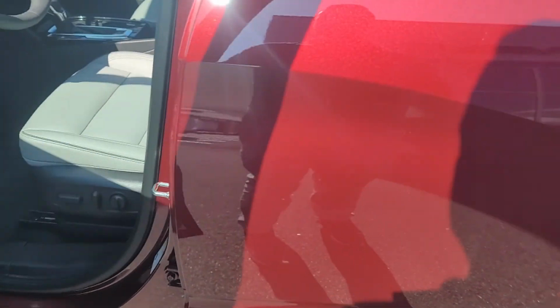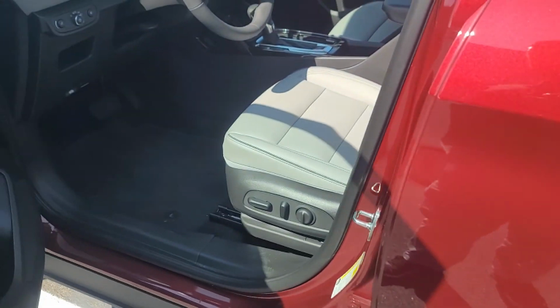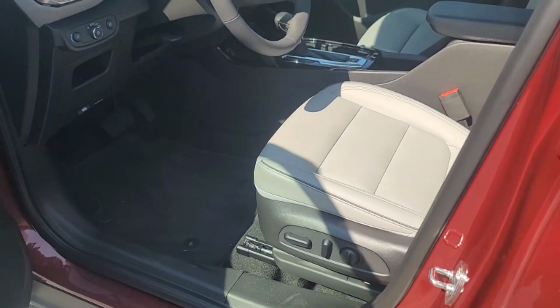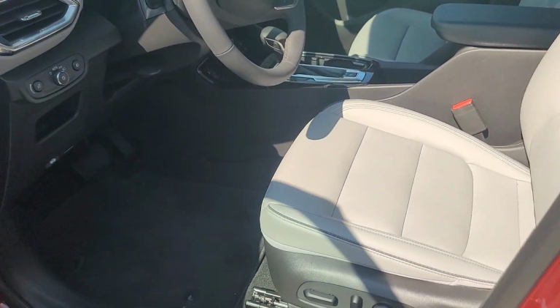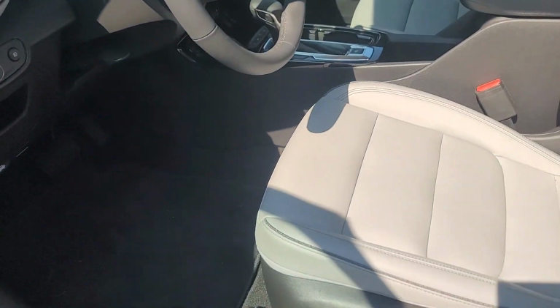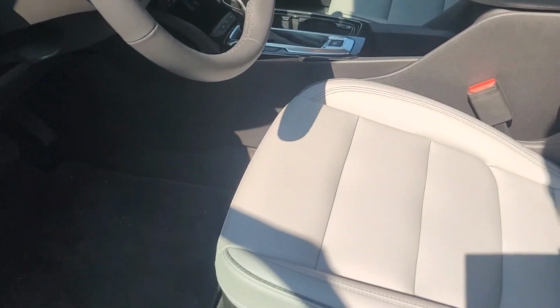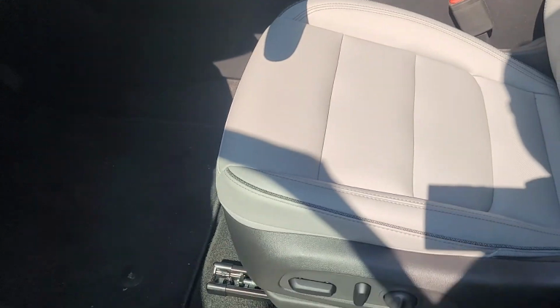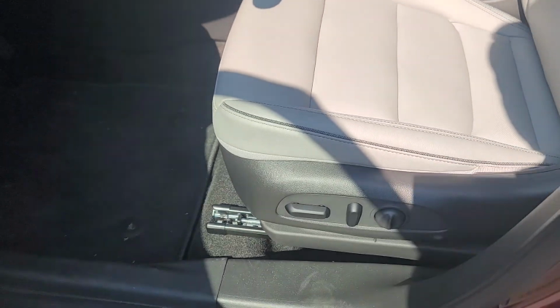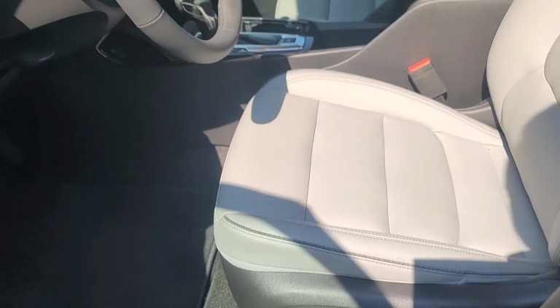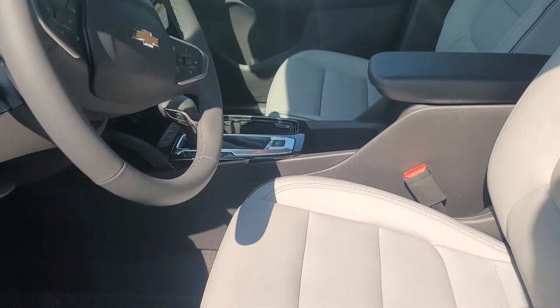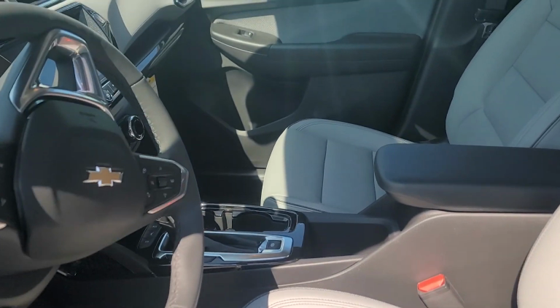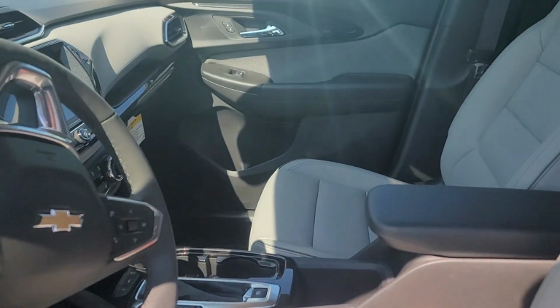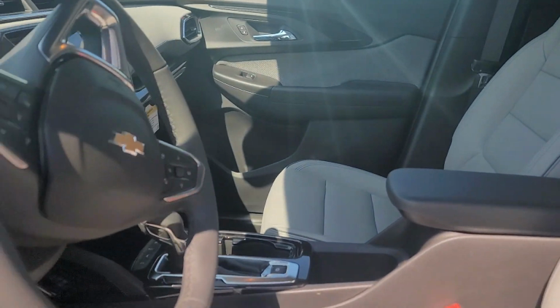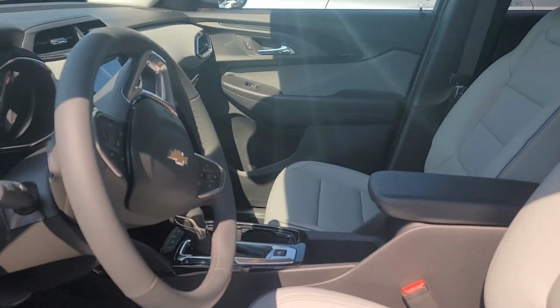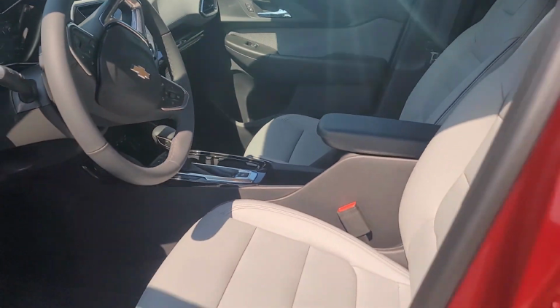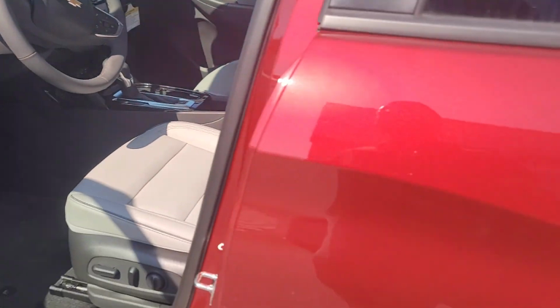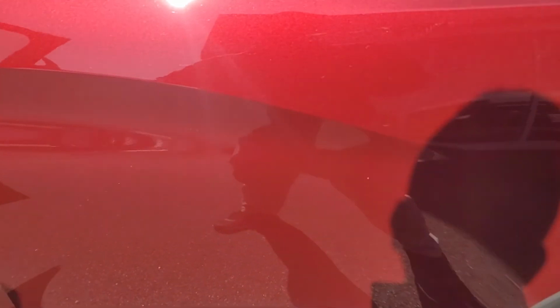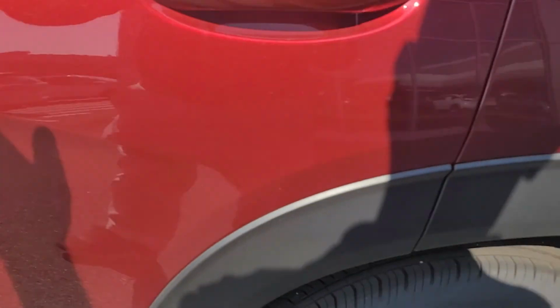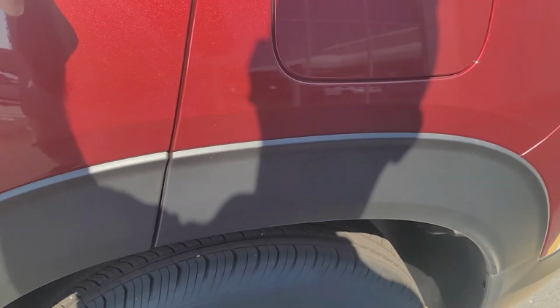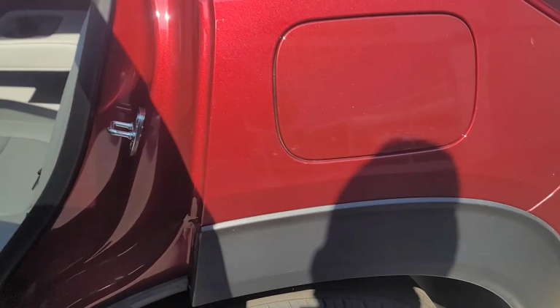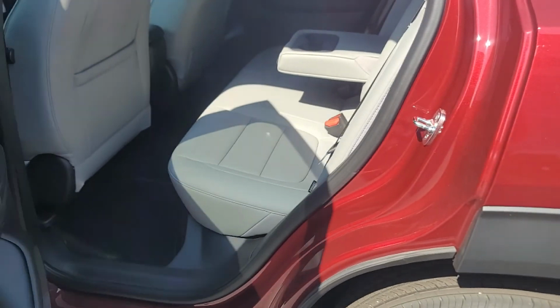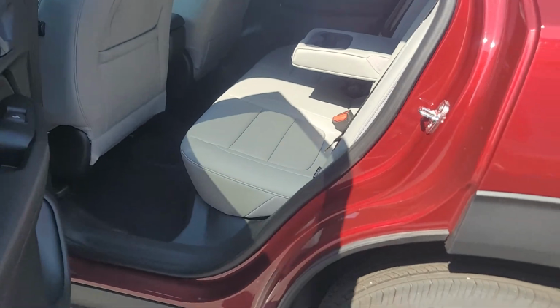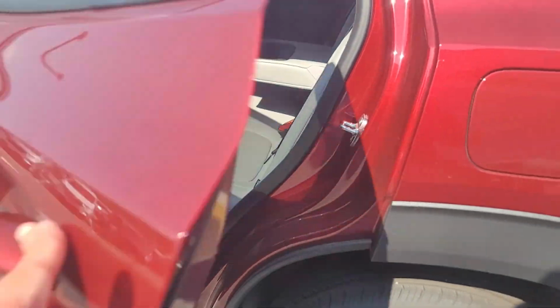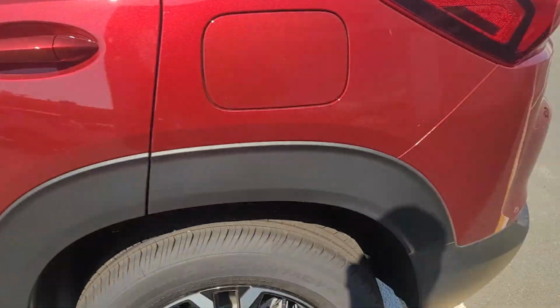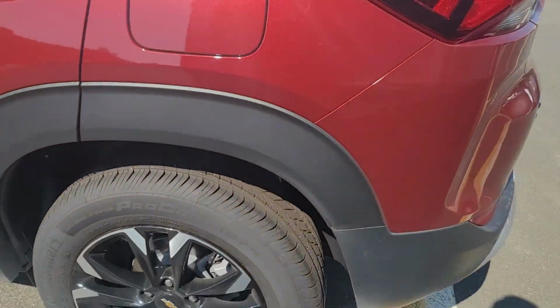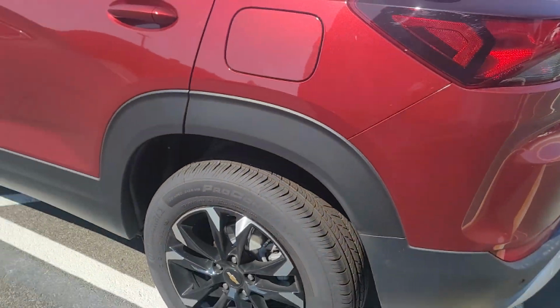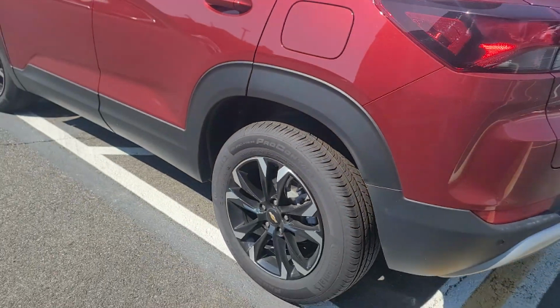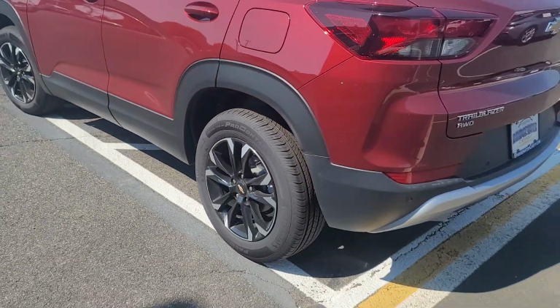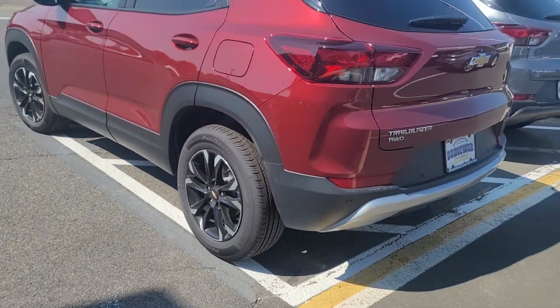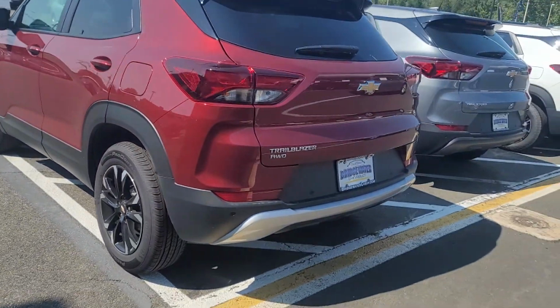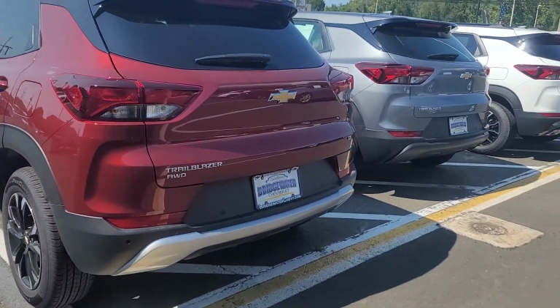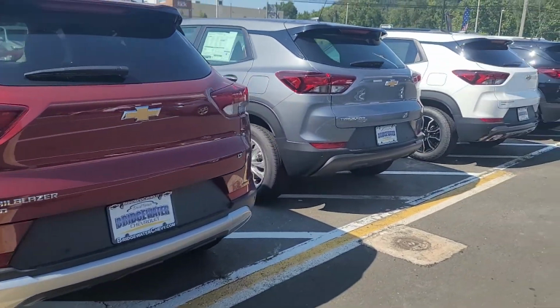This one is nice because it has the leather in it with powered seats. Pretty nice — it's got the lighter interior which is super rare too. I have one just like it in the showroom and I'm going to show you that one.